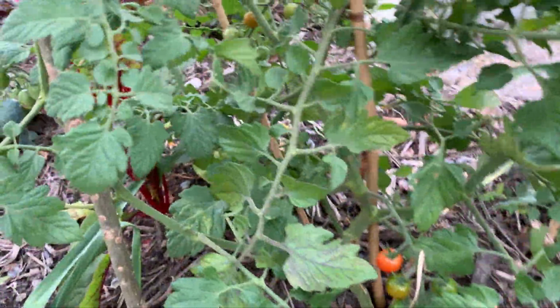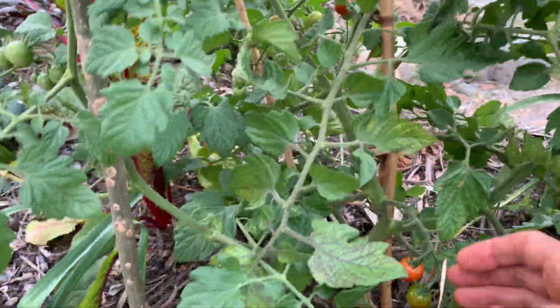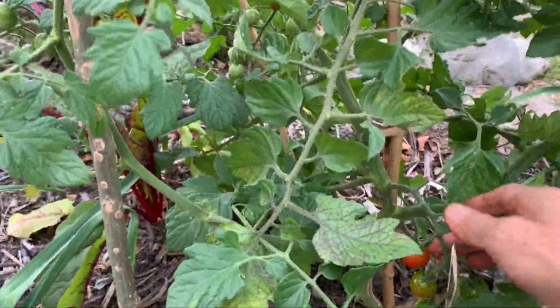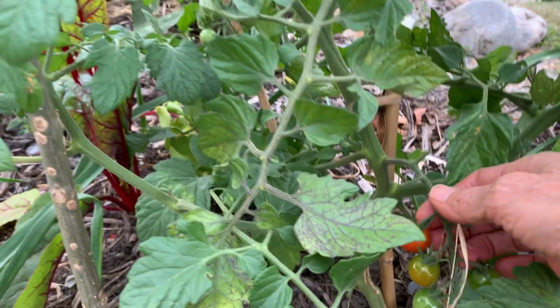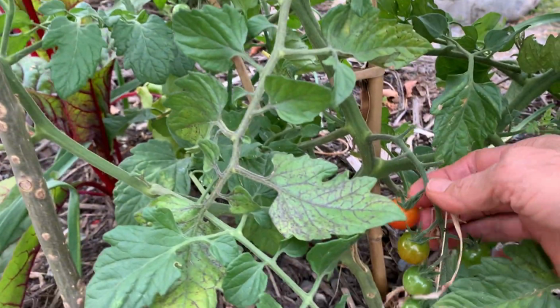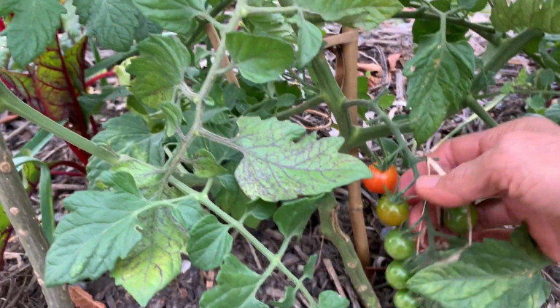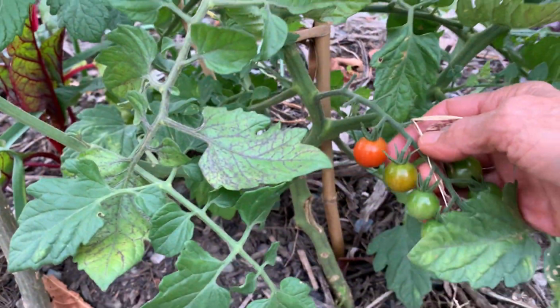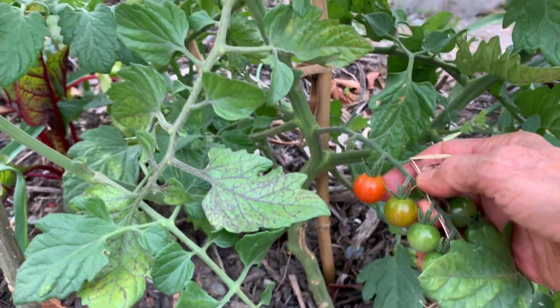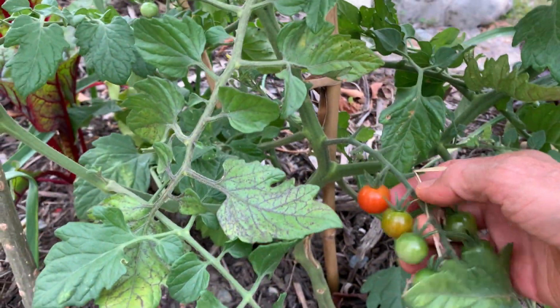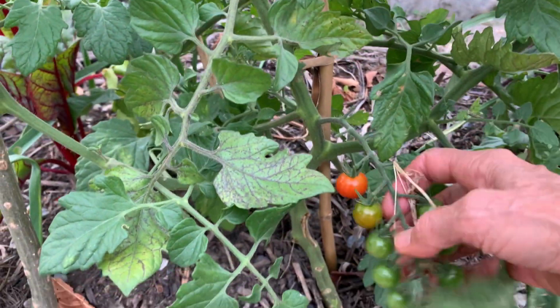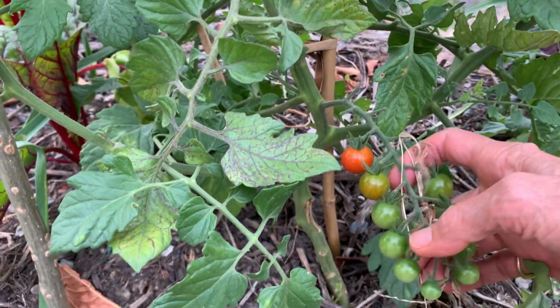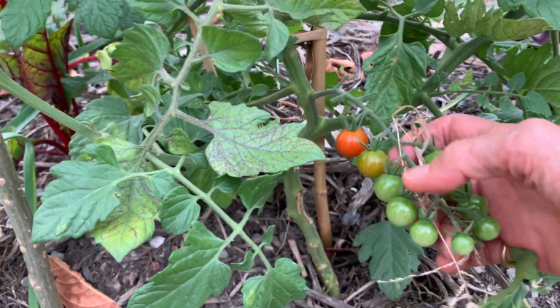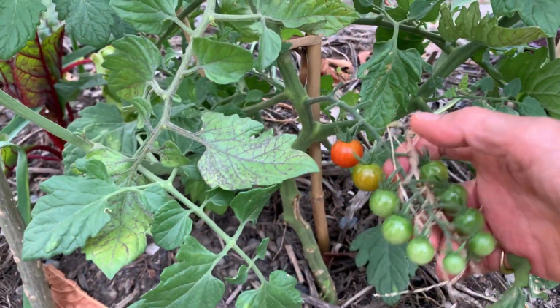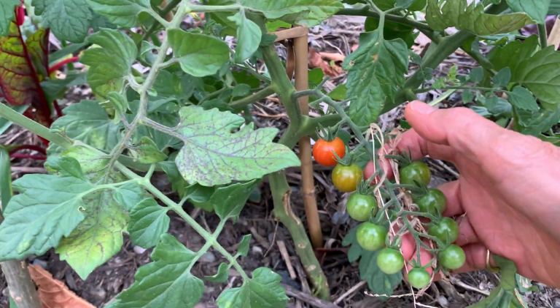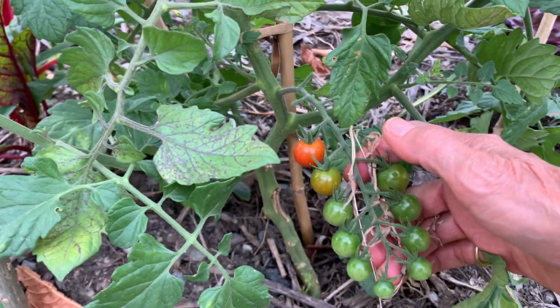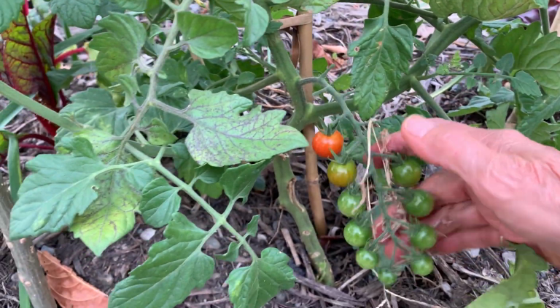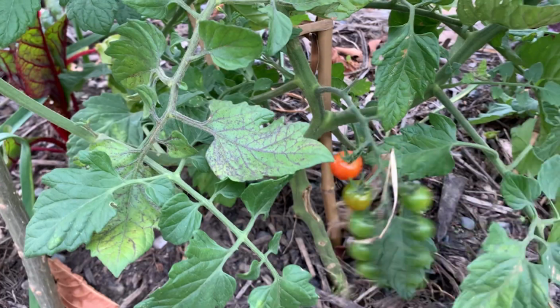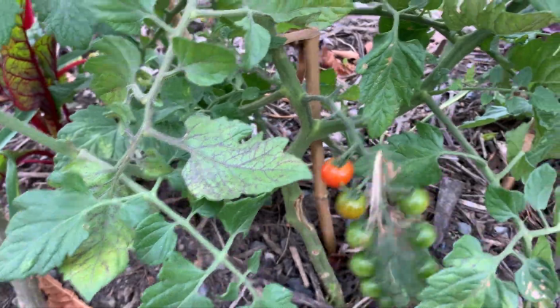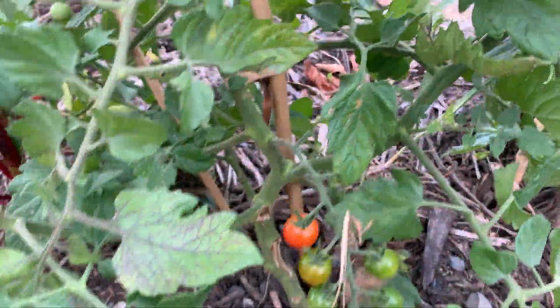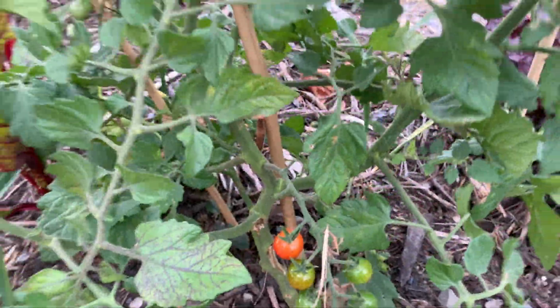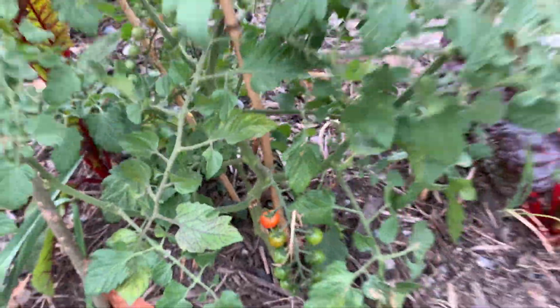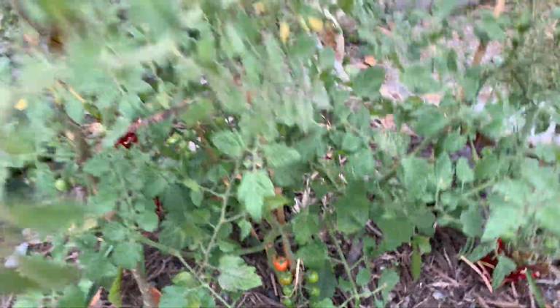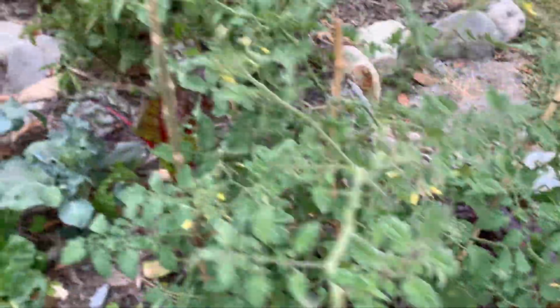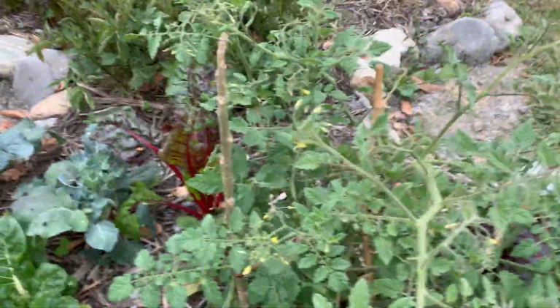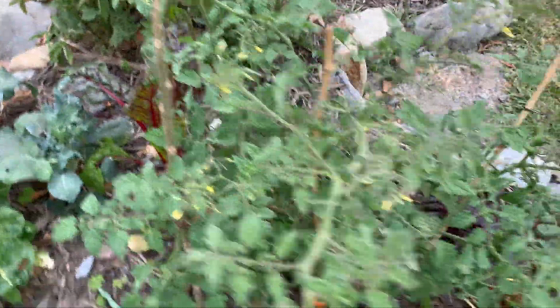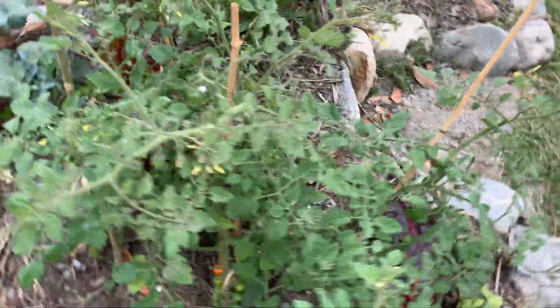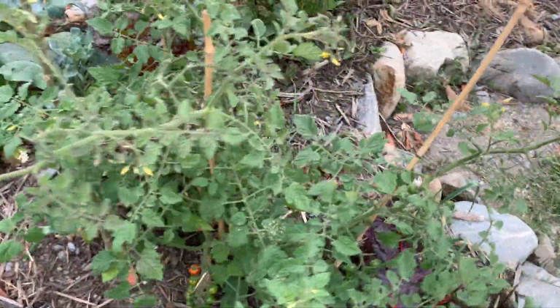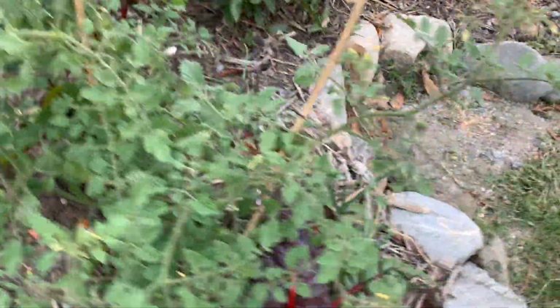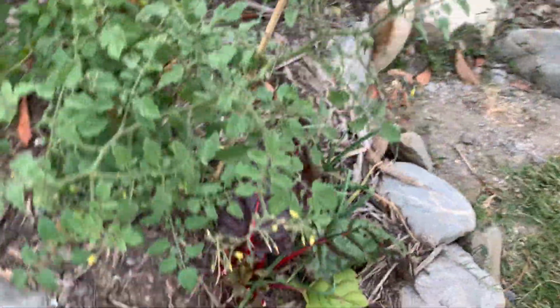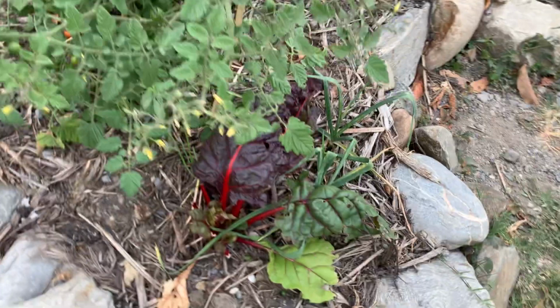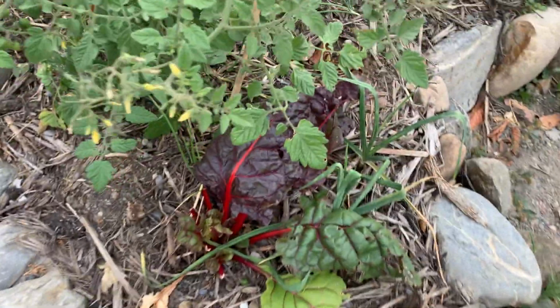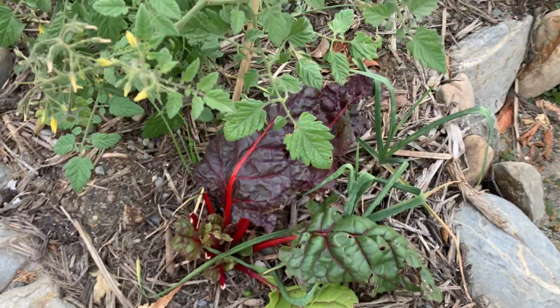I noticed just today that we're starting to get some ripe little cherry tomatoes here. It's kind of sprawling all over the place. More Swiss chard.